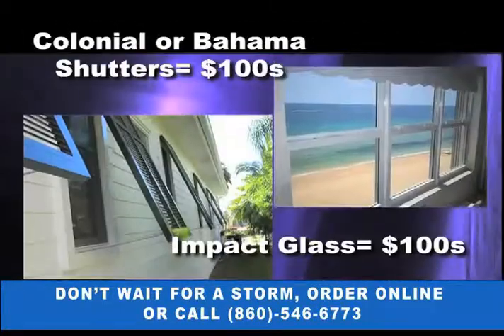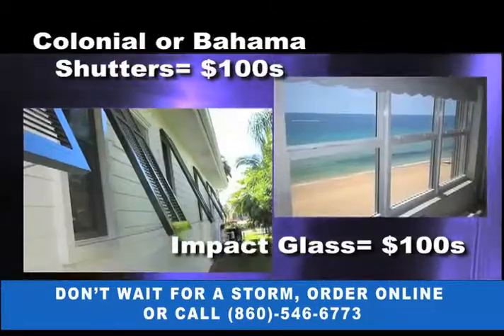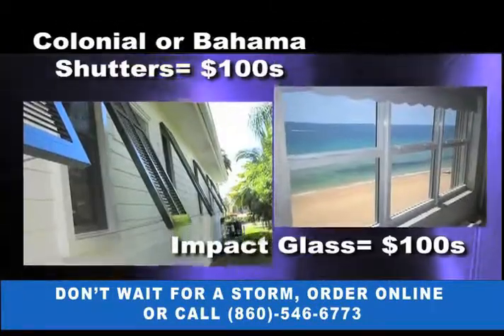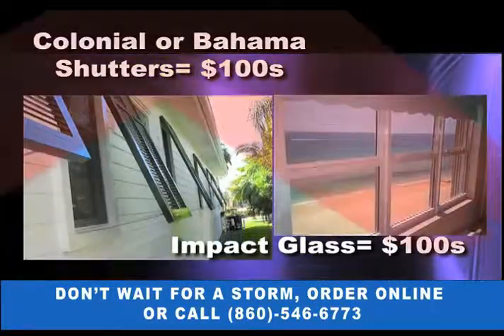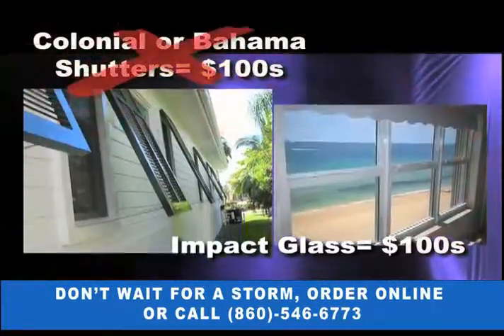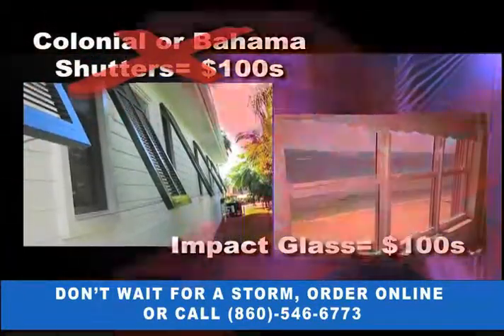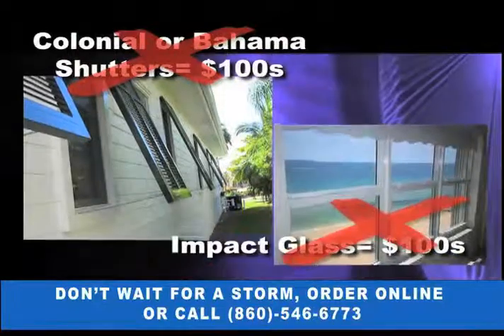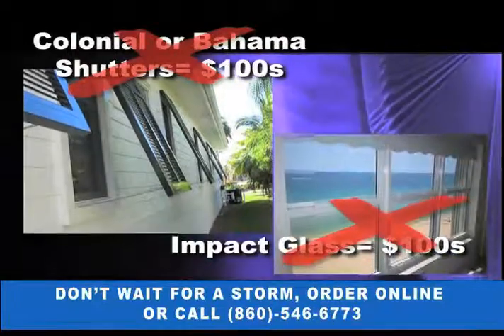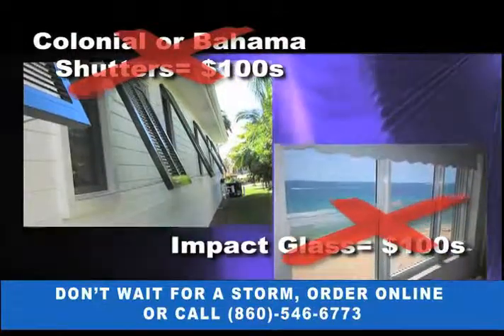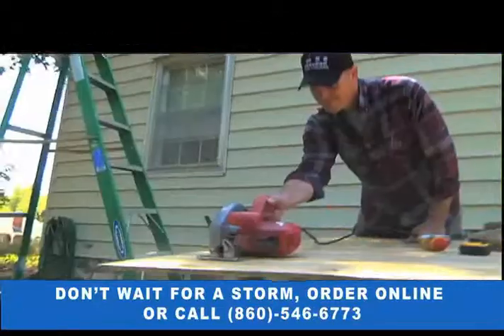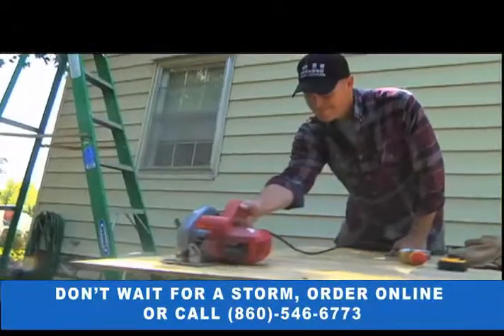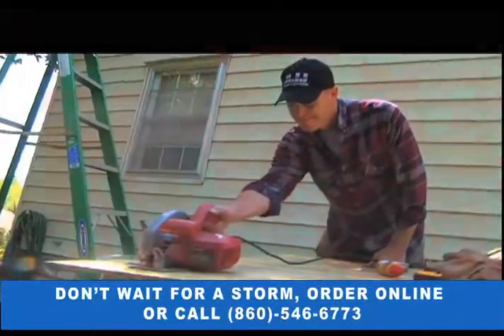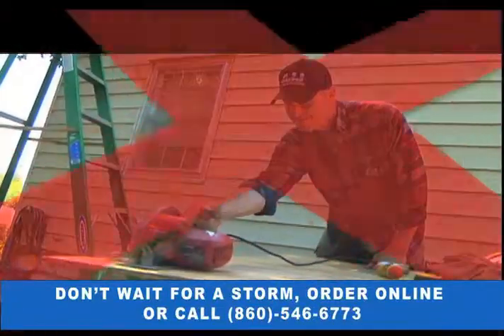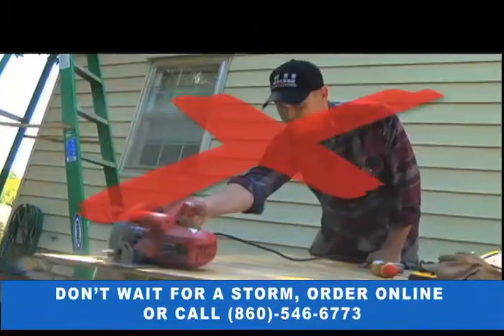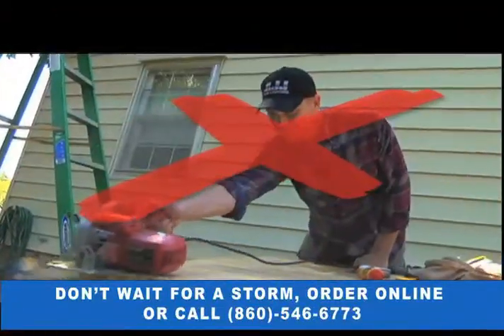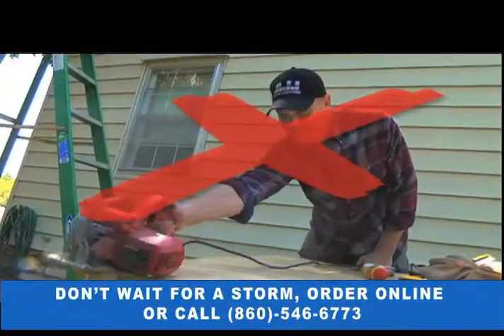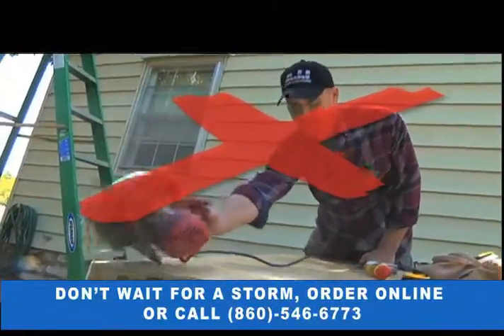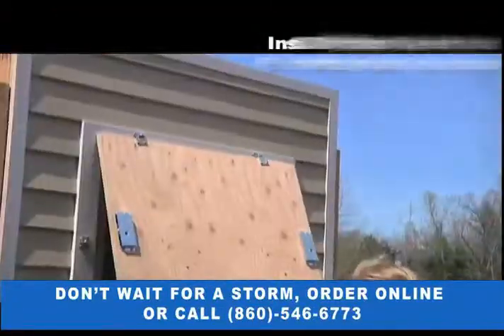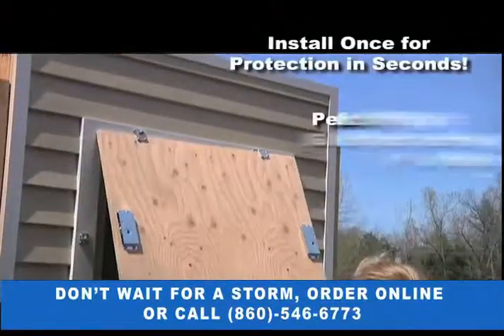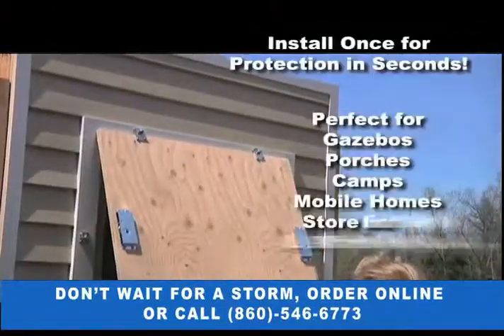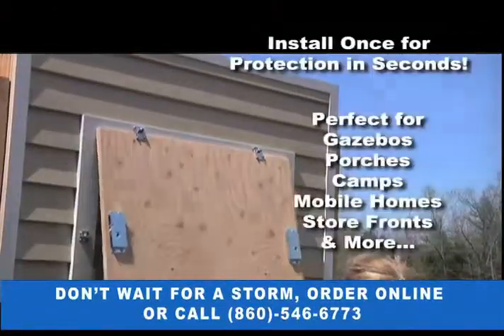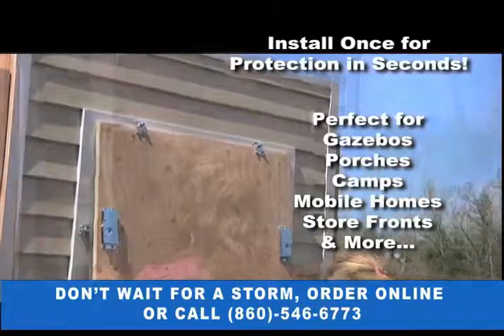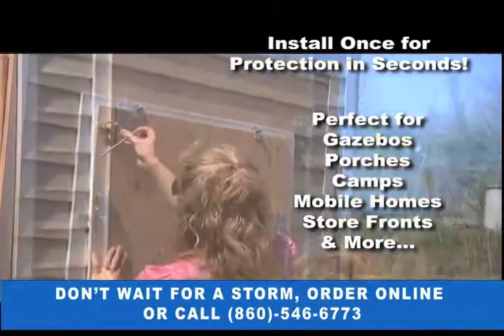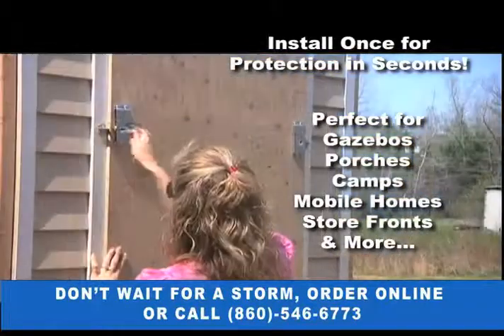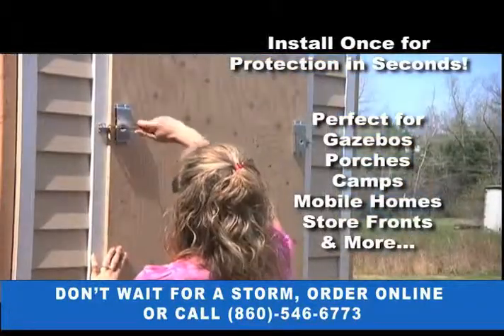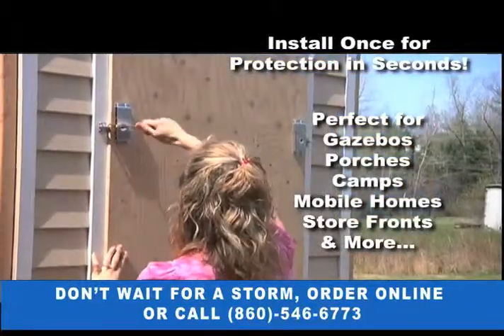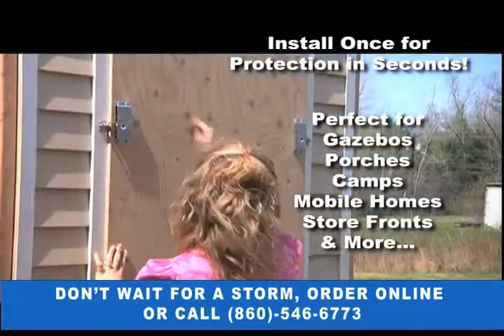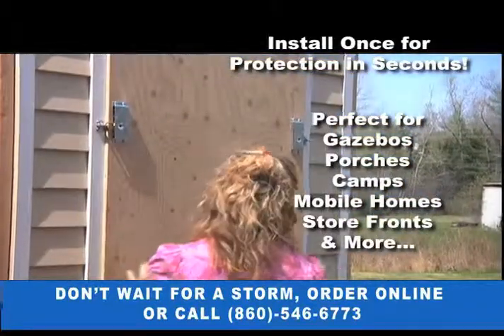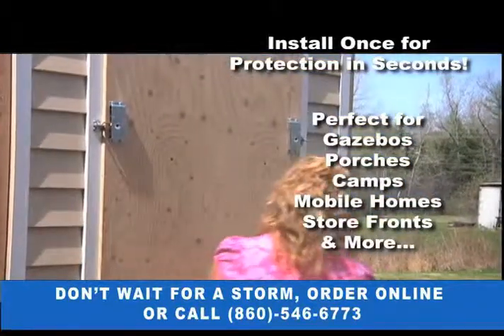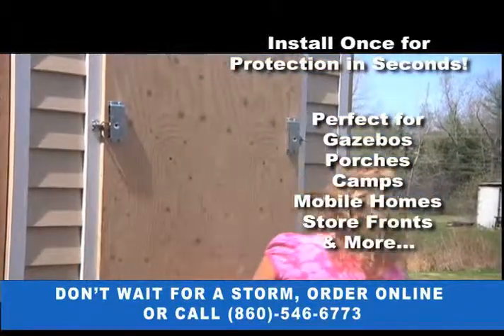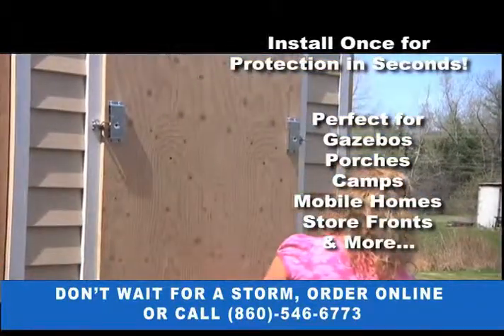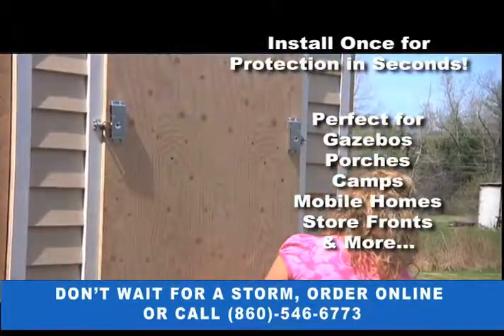Don't spend hundreds of dollars on specialty shutters or impact glass. Don't drag out the power tools season after season. Install Shutter-Up Latches once, and when storms threaten, protect your property in seconds.